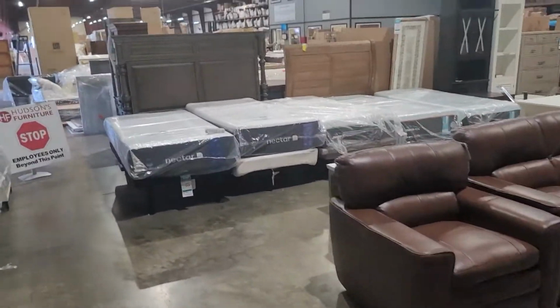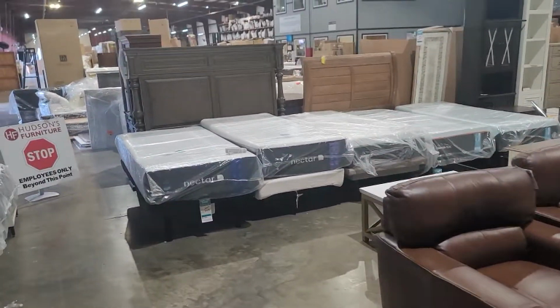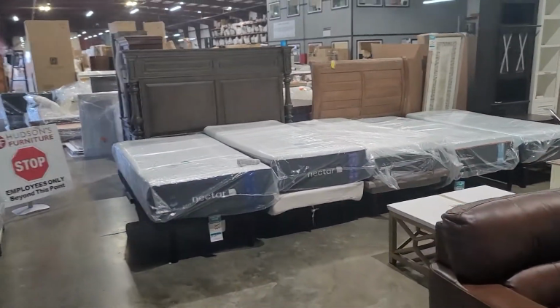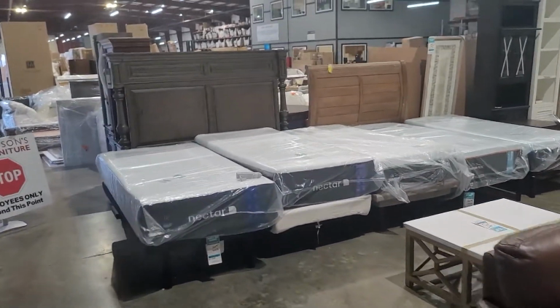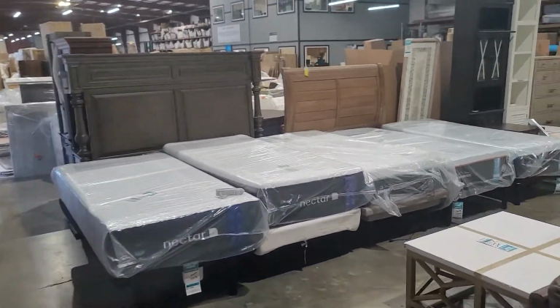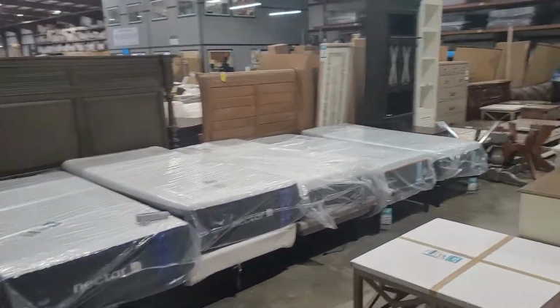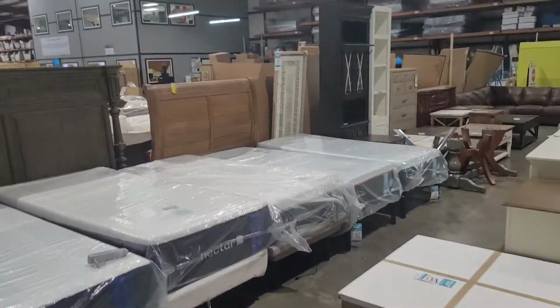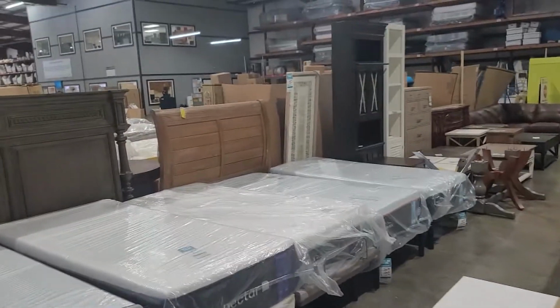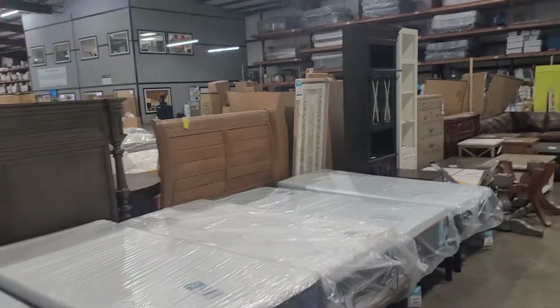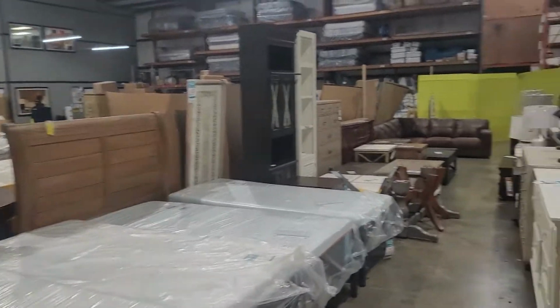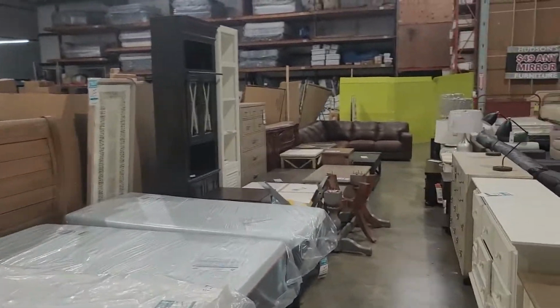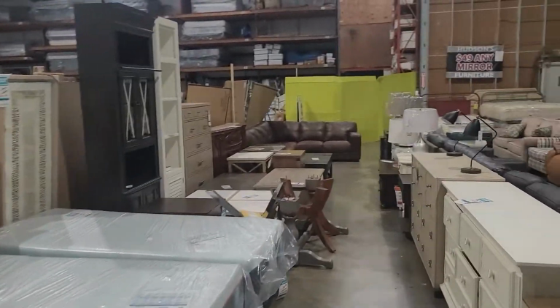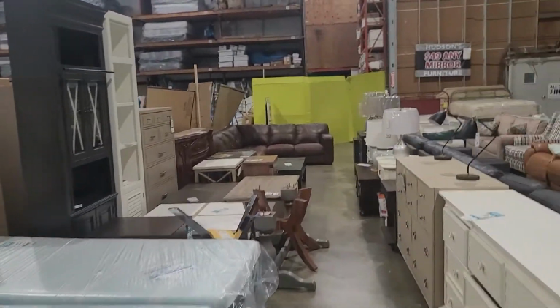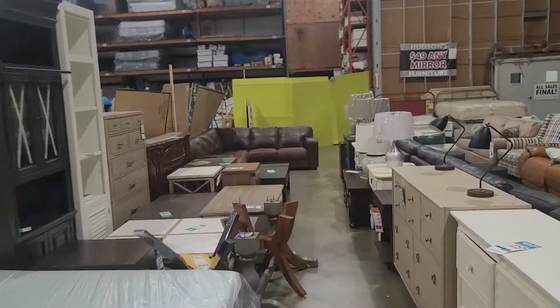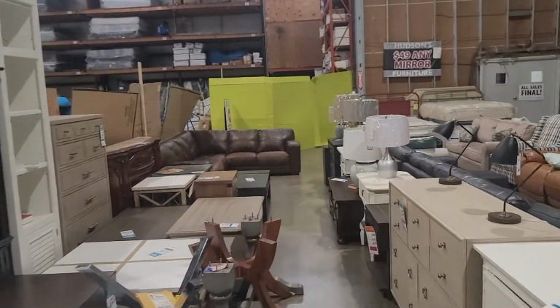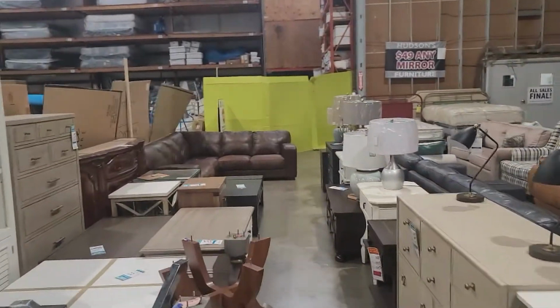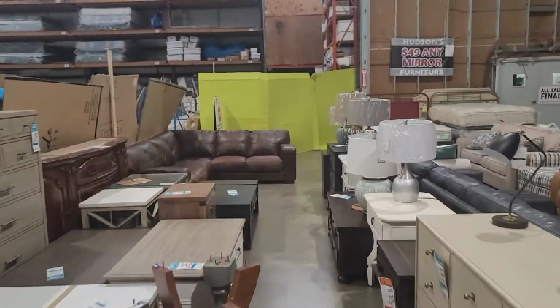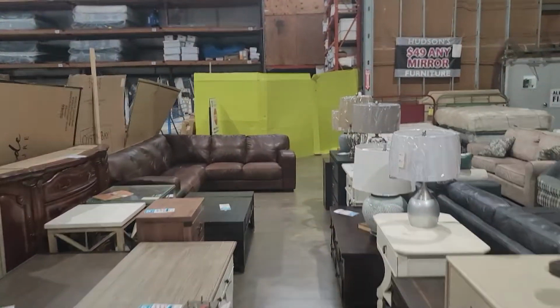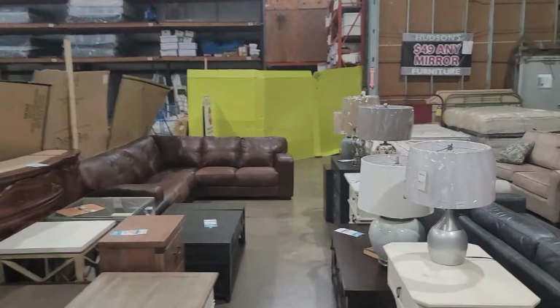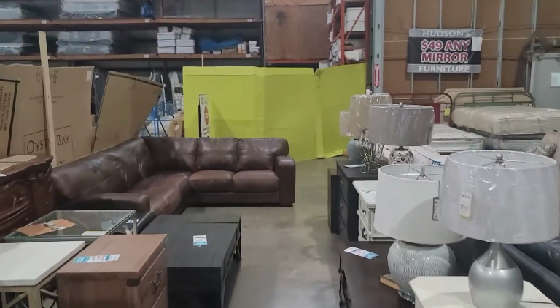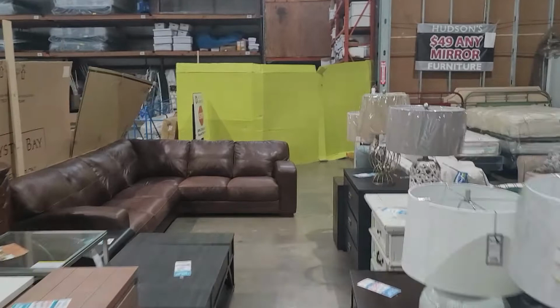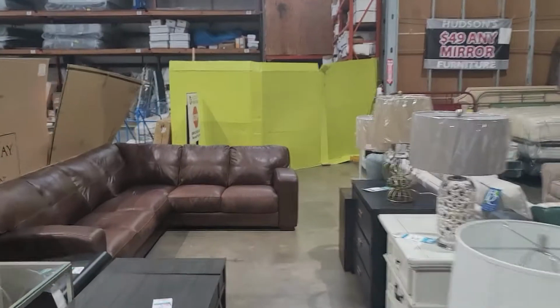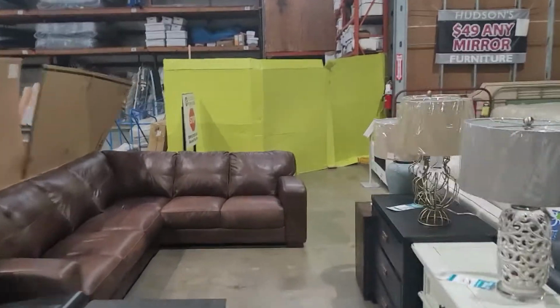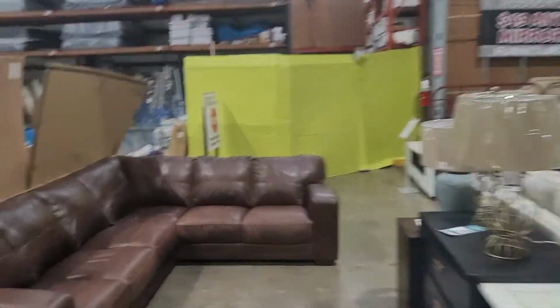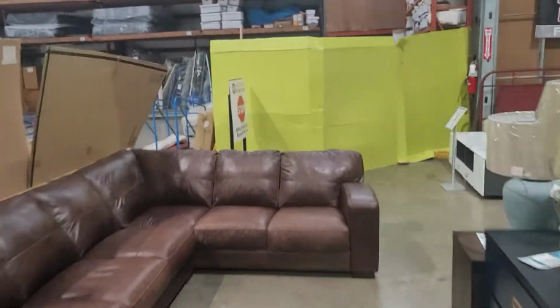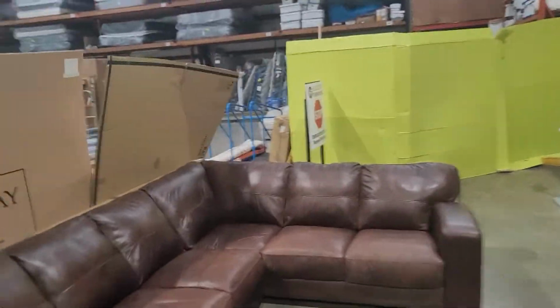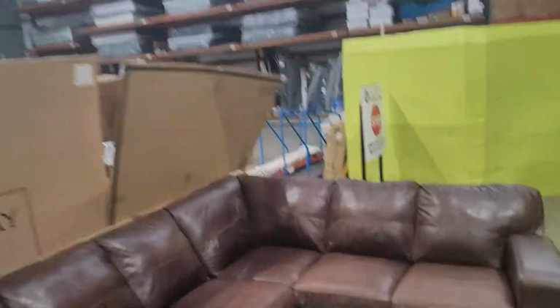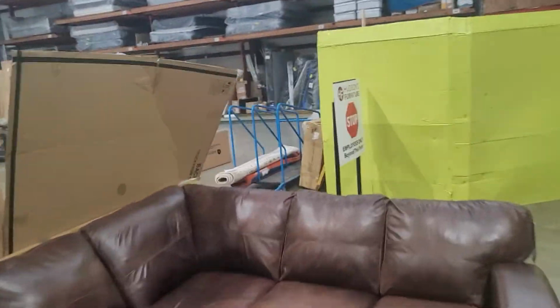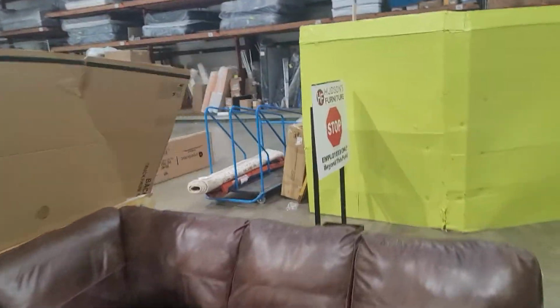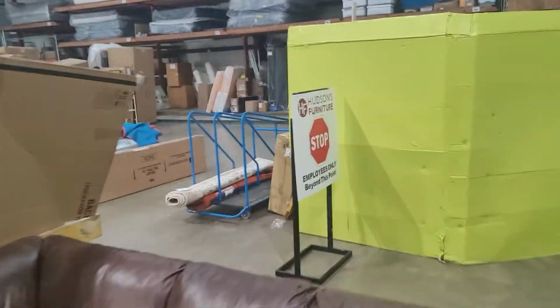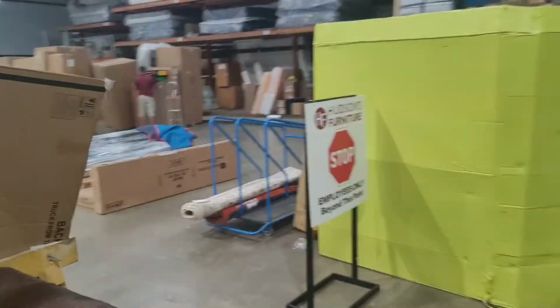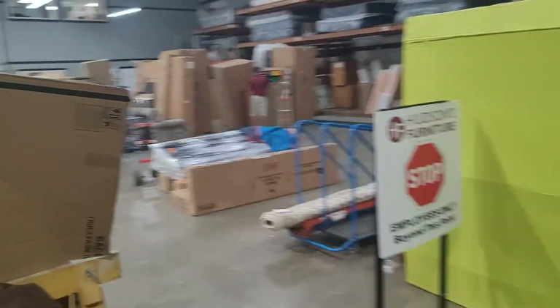You can see tons of mattresses, tons of adjustable bases. If you're looking for a deal, if you're looking for something in stock, then you have just found one of the best kept secrets around — and that is our Sanford Outlet Center.